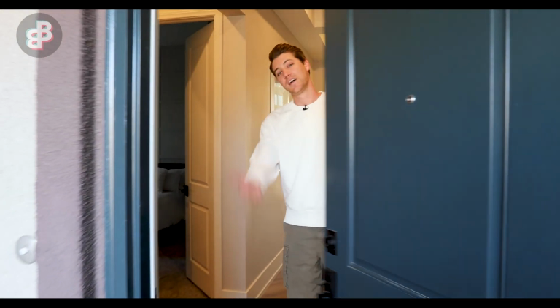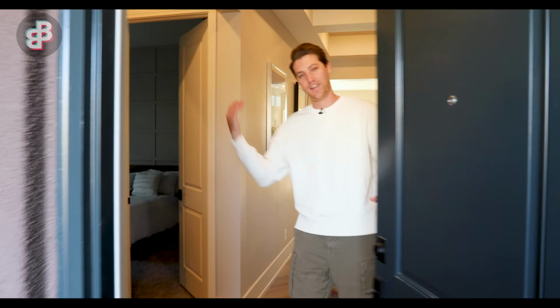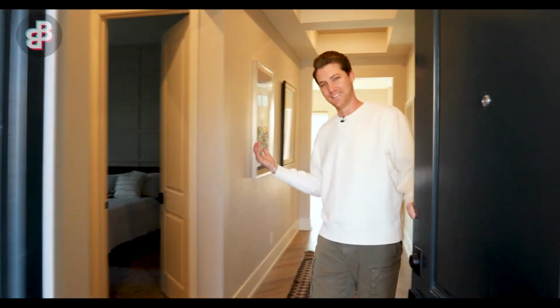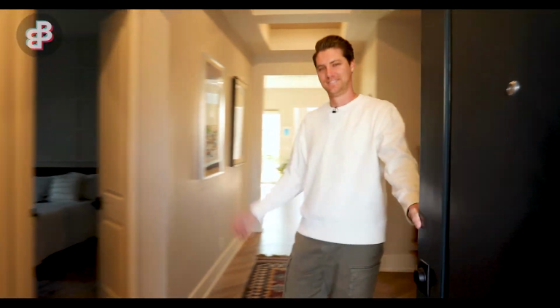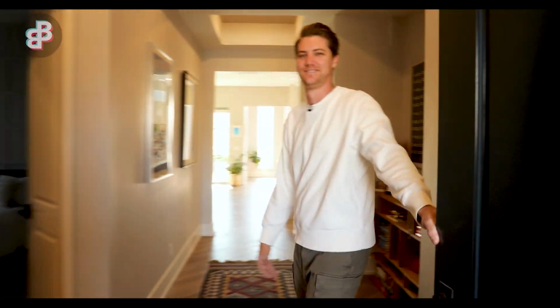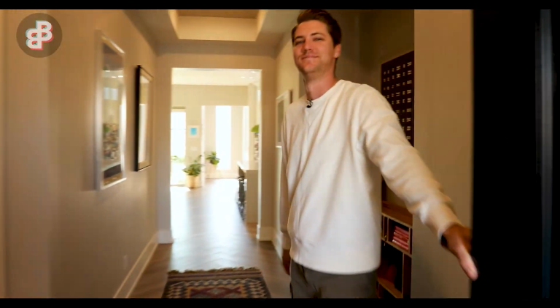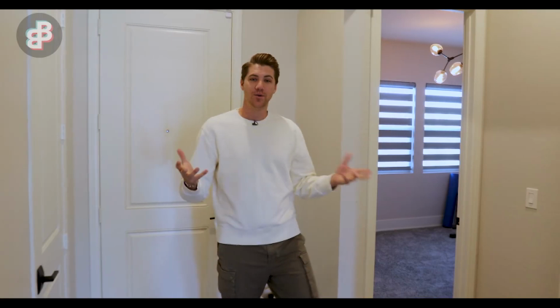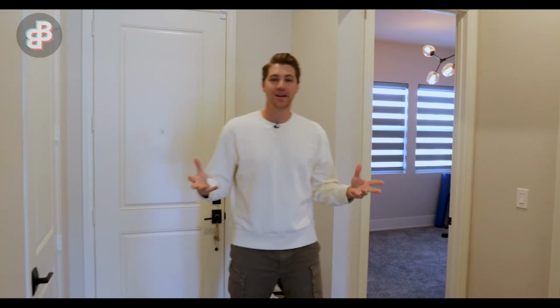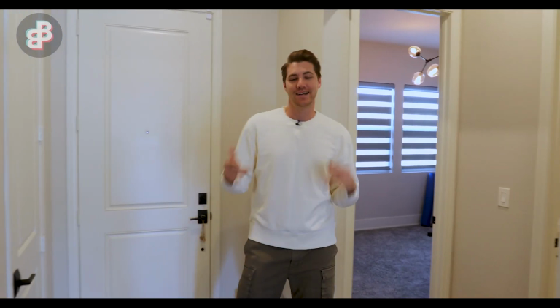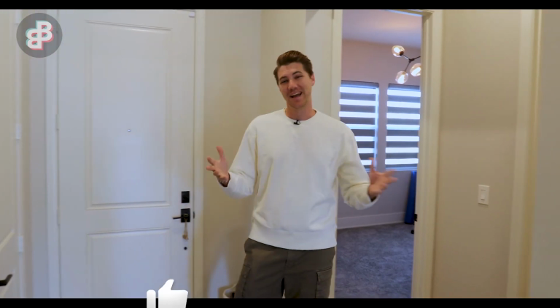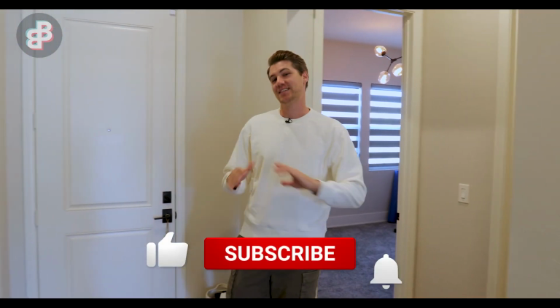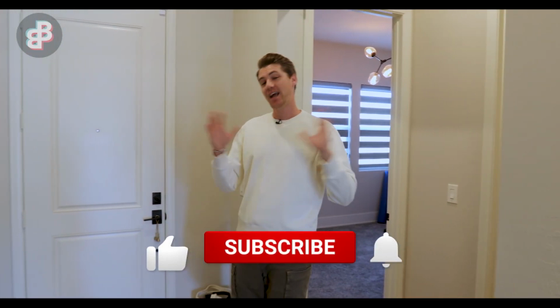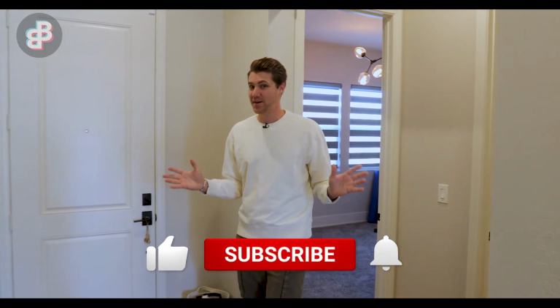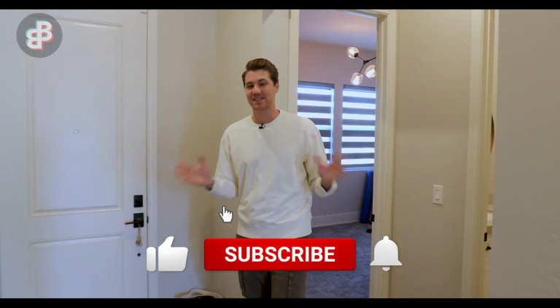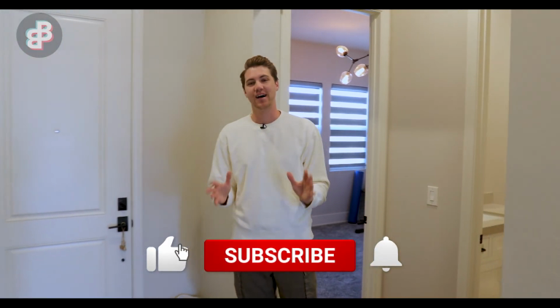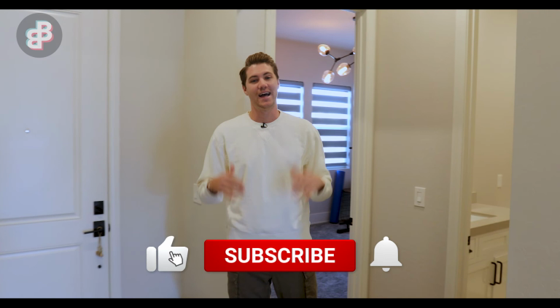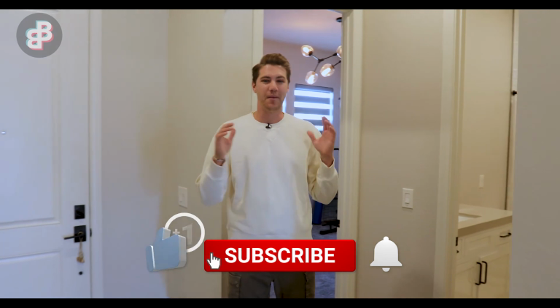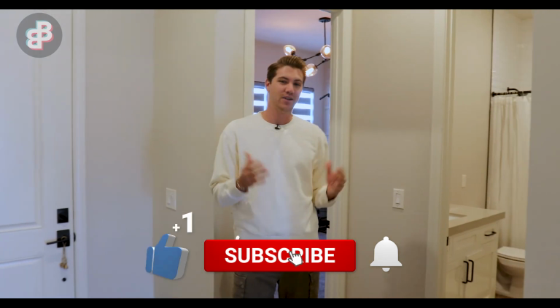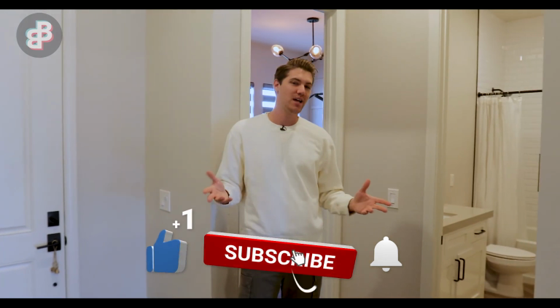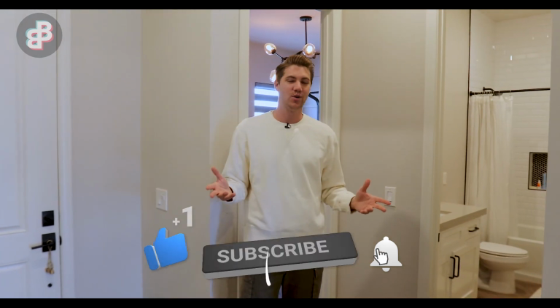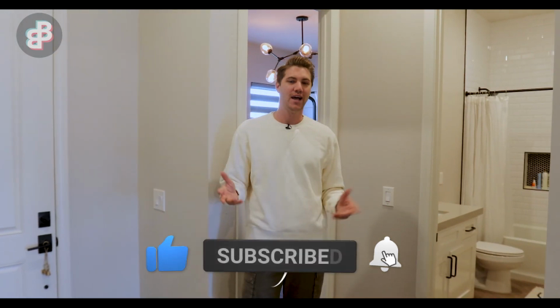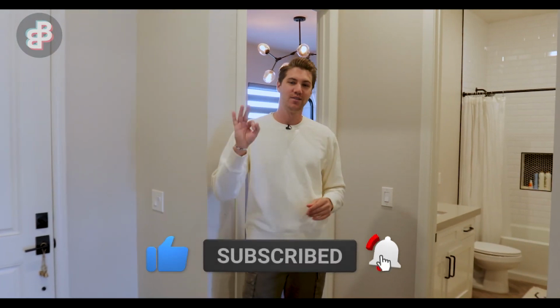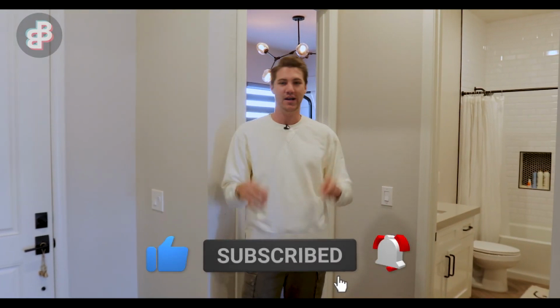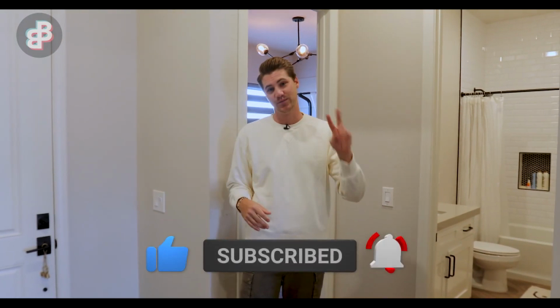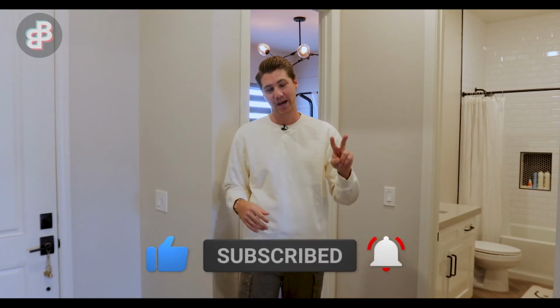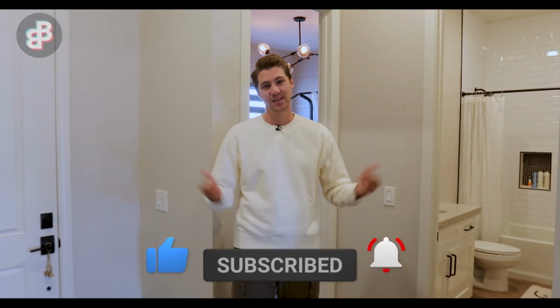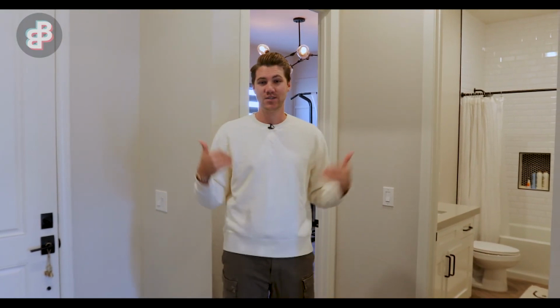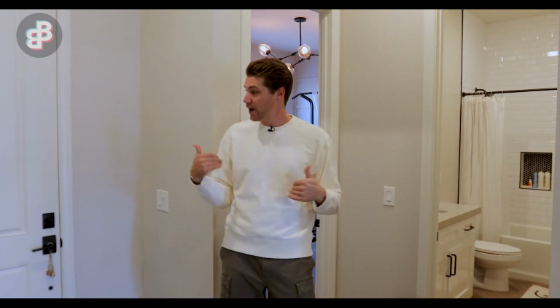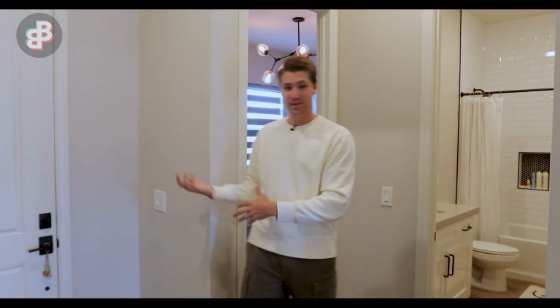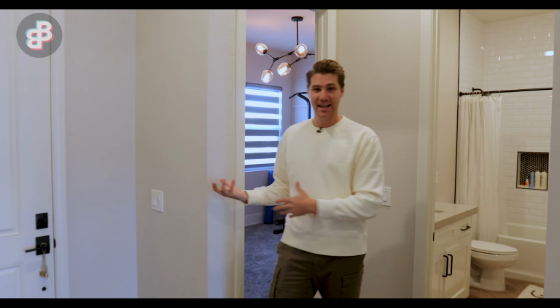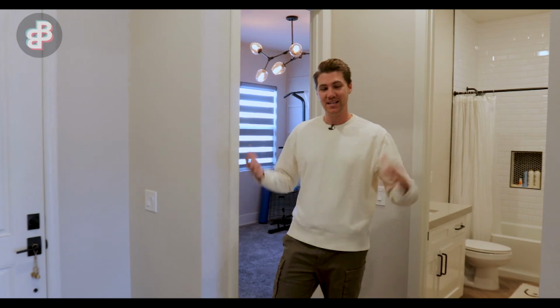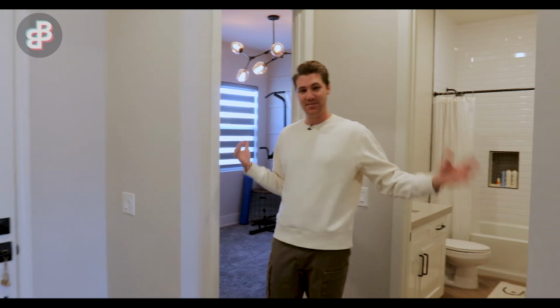Come on in. So walking right in, my house is not very big to be honest. I have about a 2,000 square foot house — three bedroom, two bath. Right up in the front of the house I have my two guest bedrooms and bathrooms.